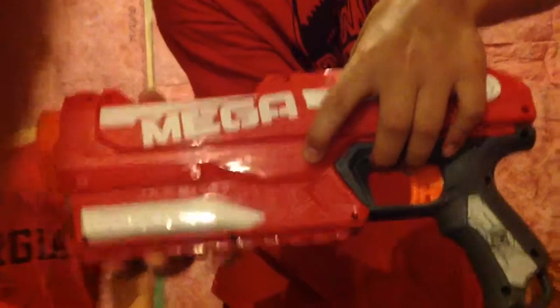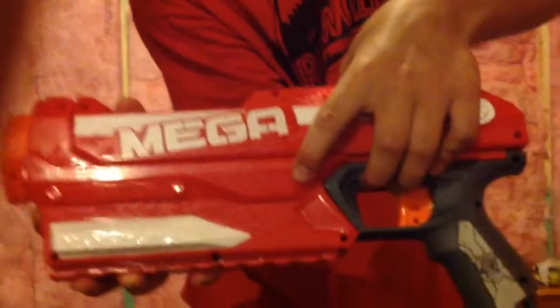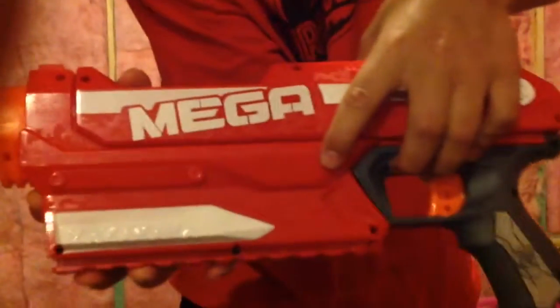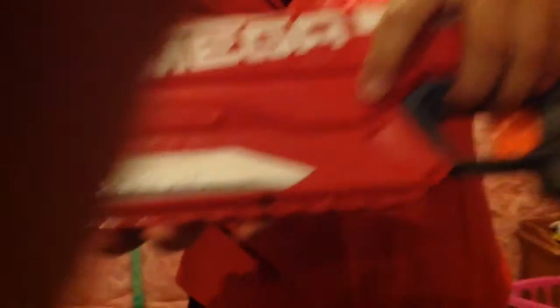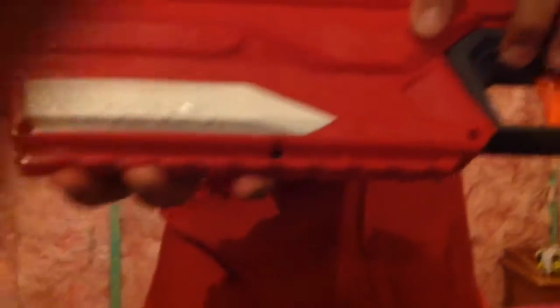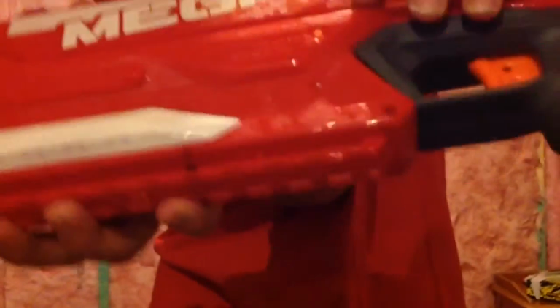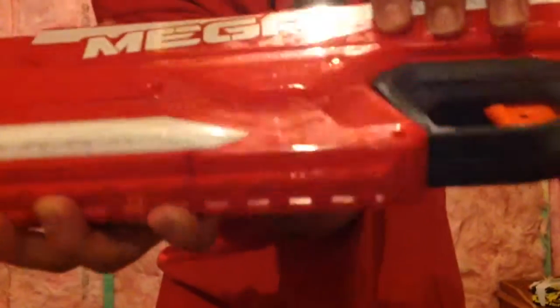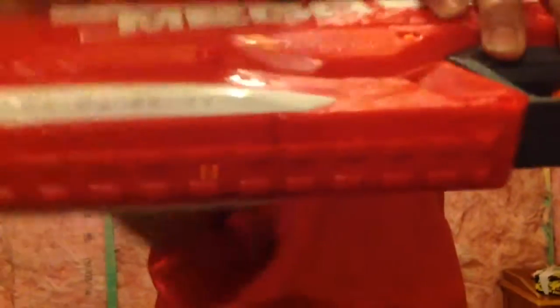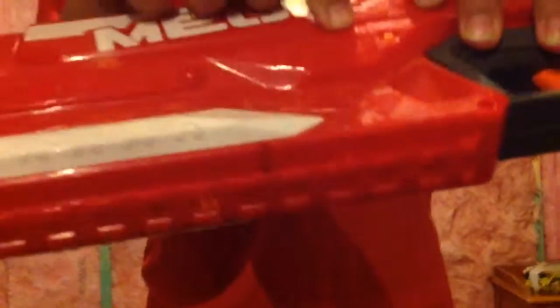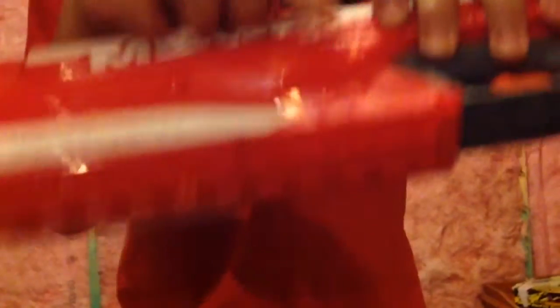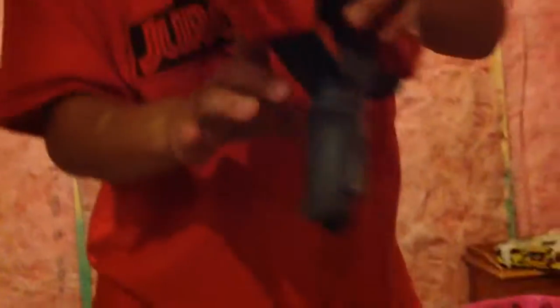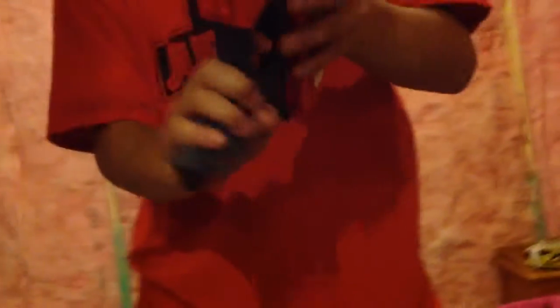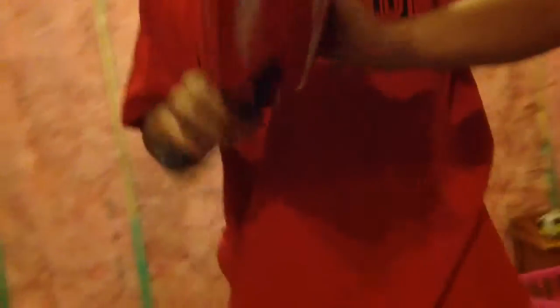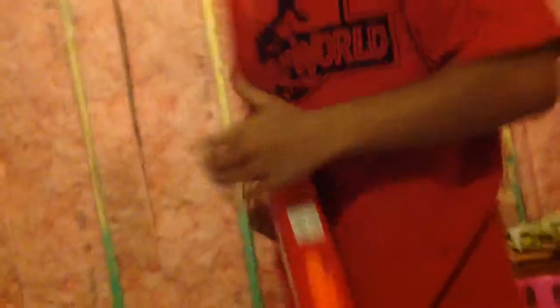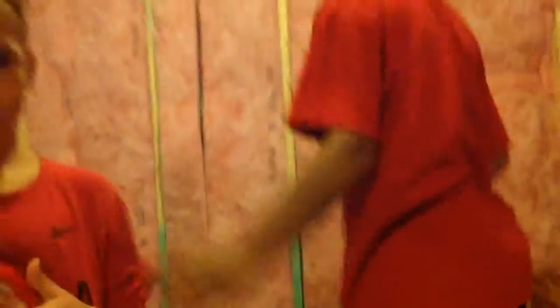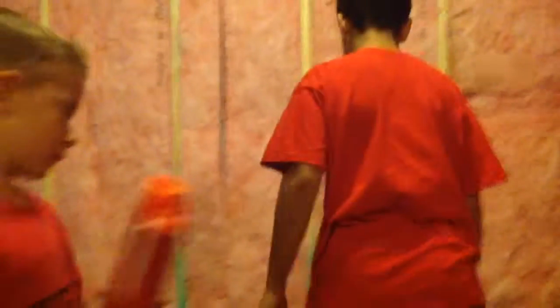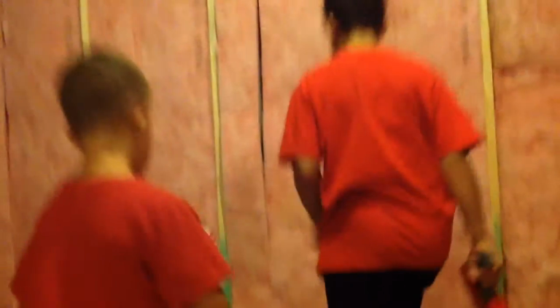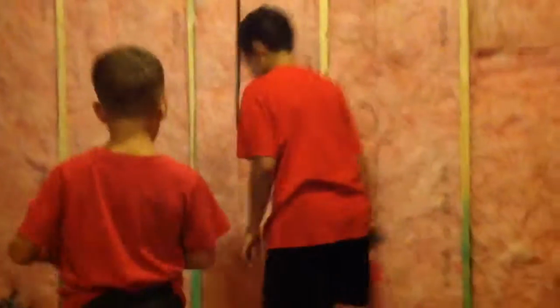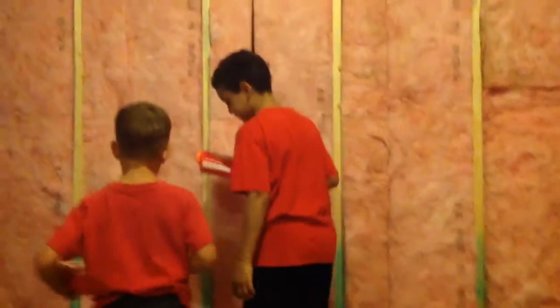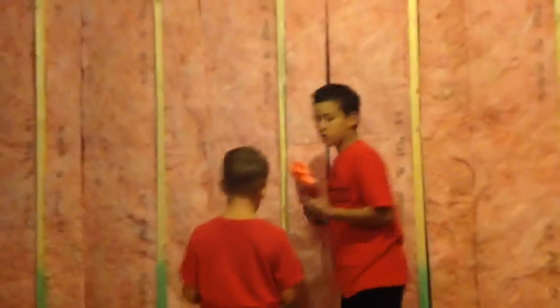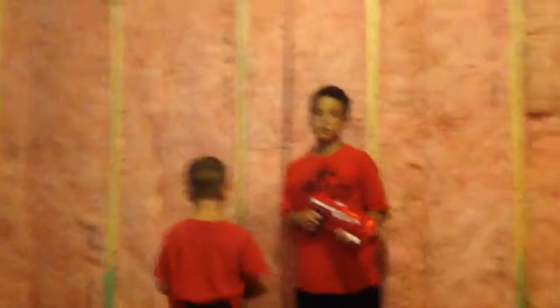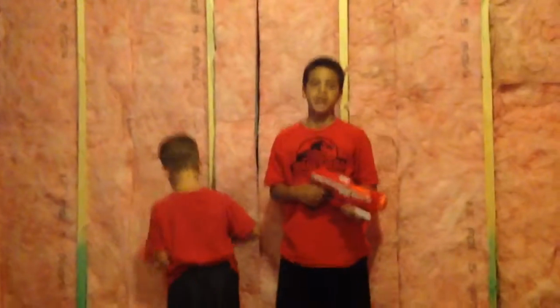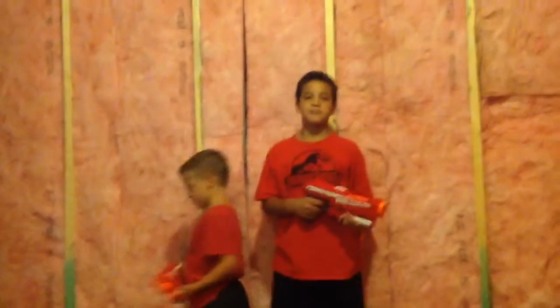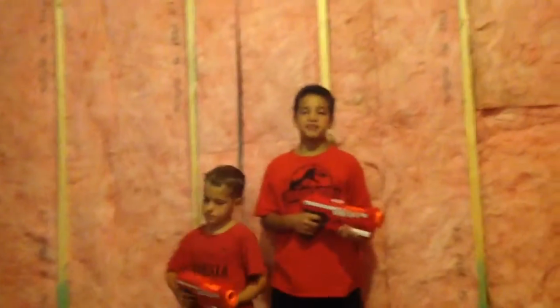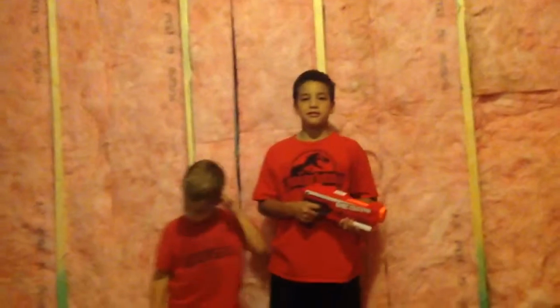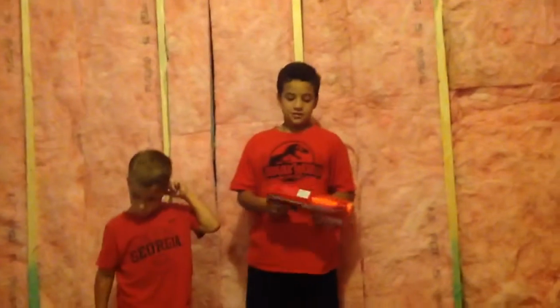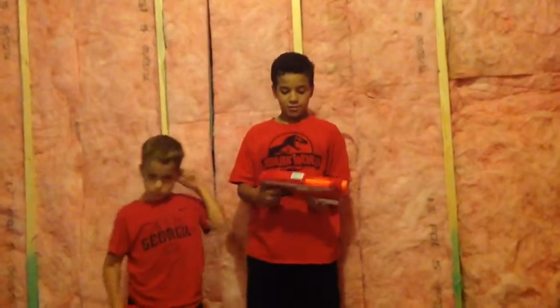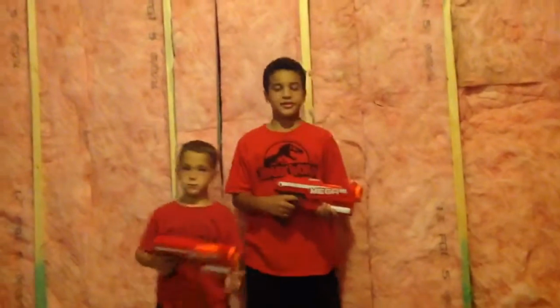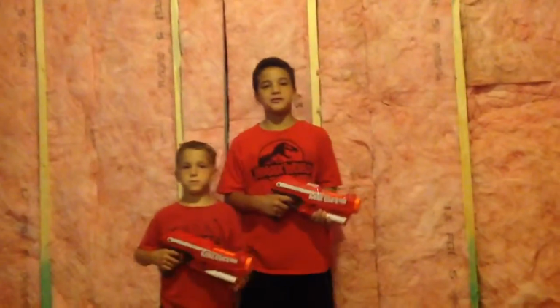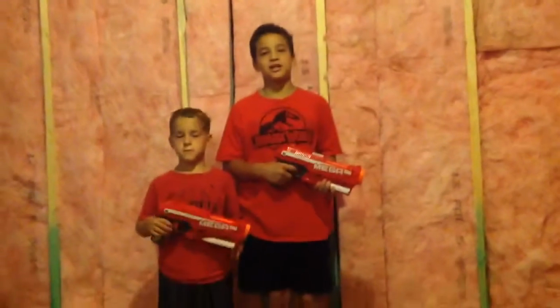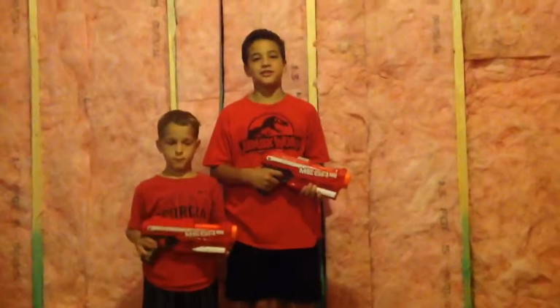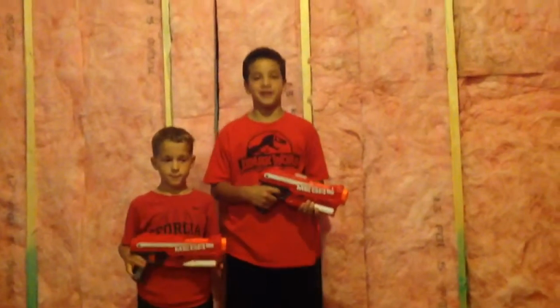You press that and your jam goes off. So overall, I like this blaster. Once again, this is Nerf Style Productions, signing off.